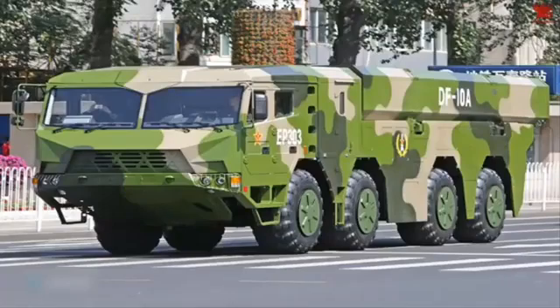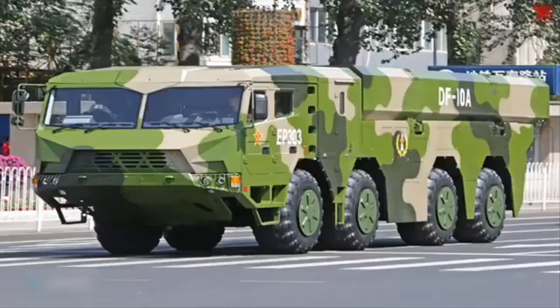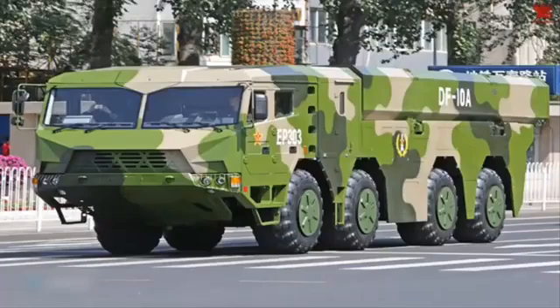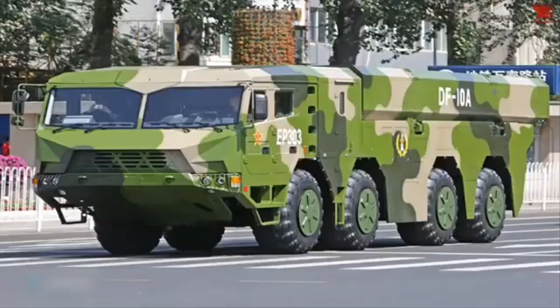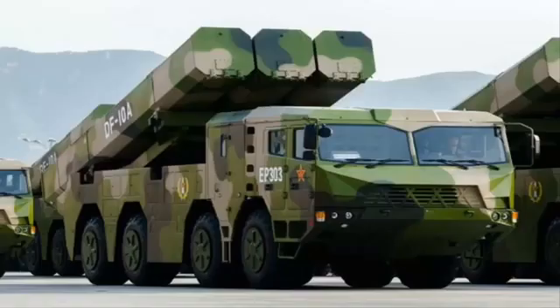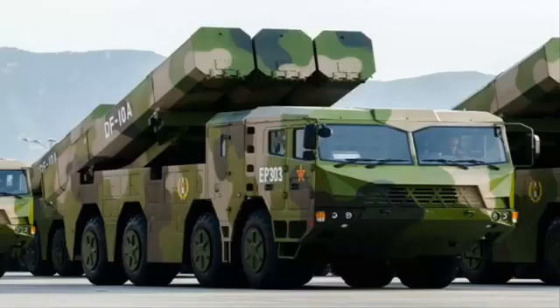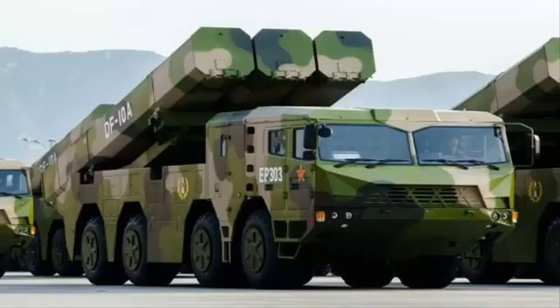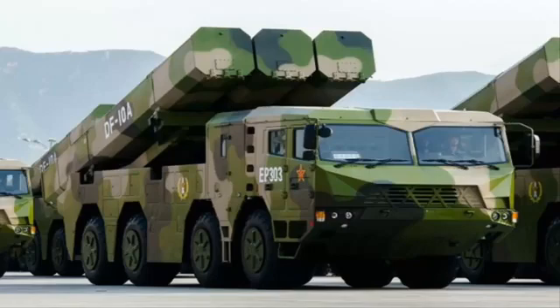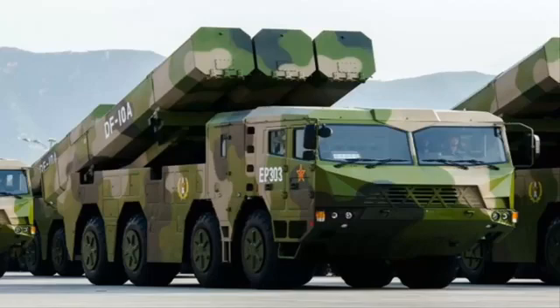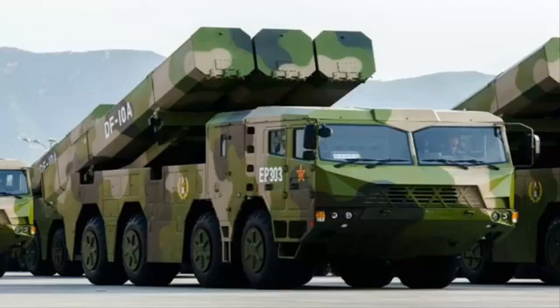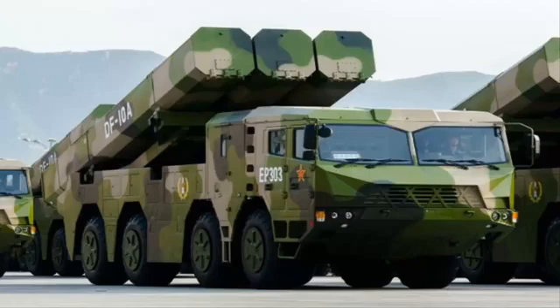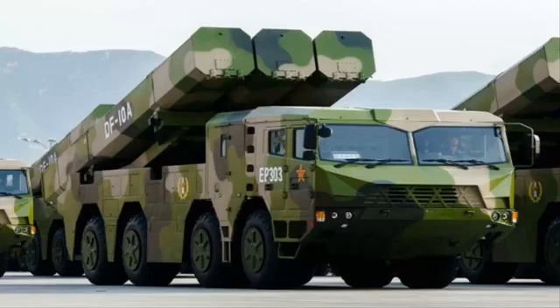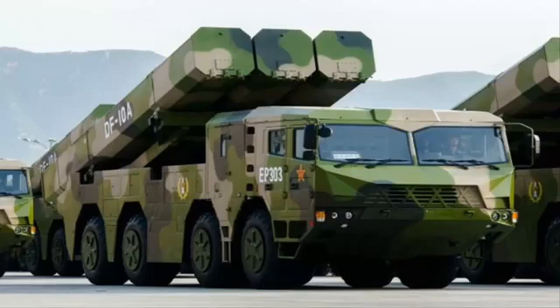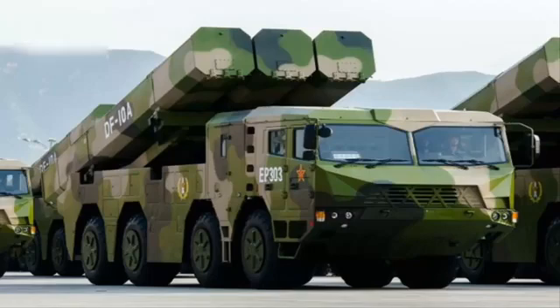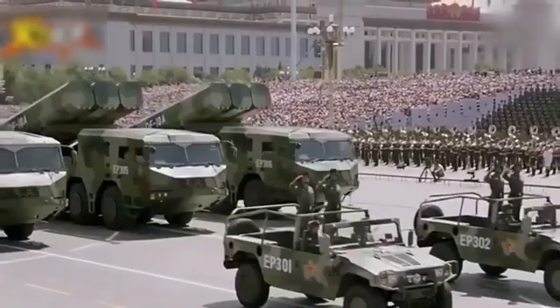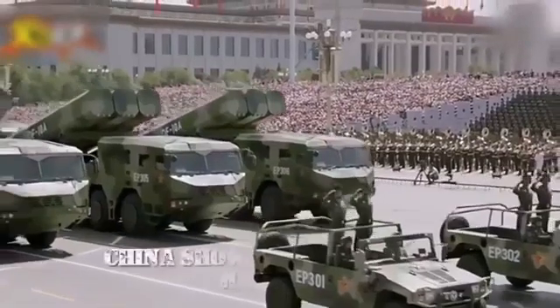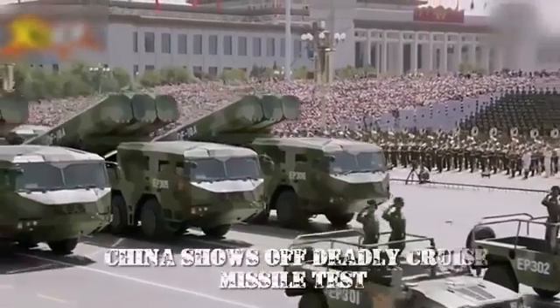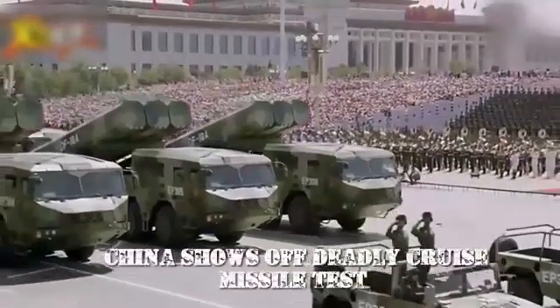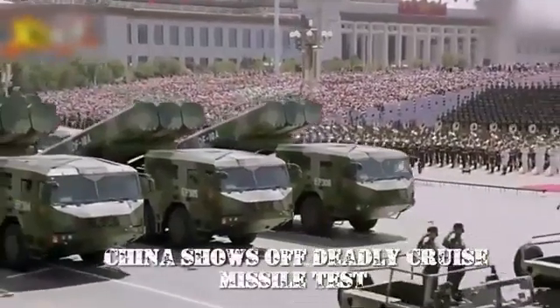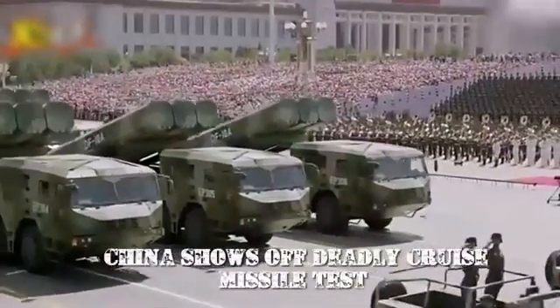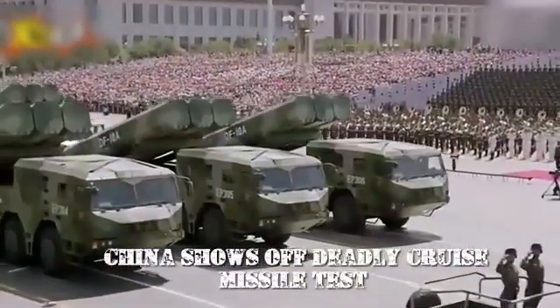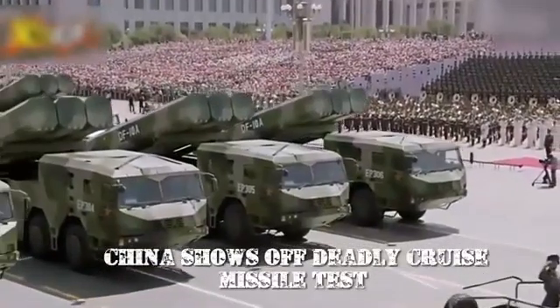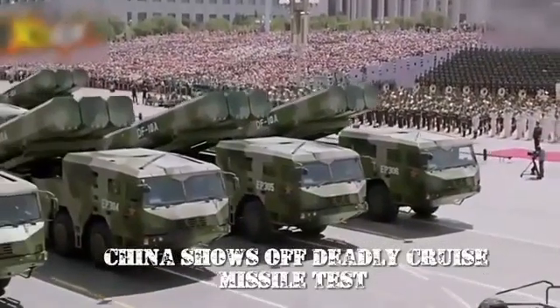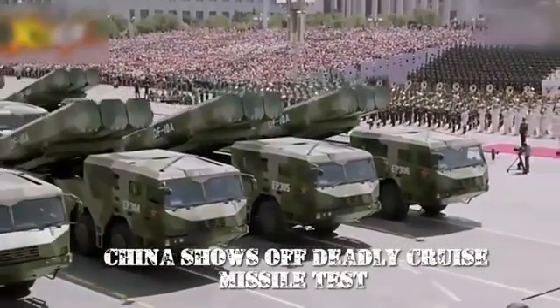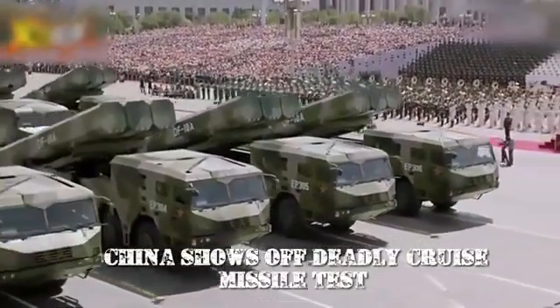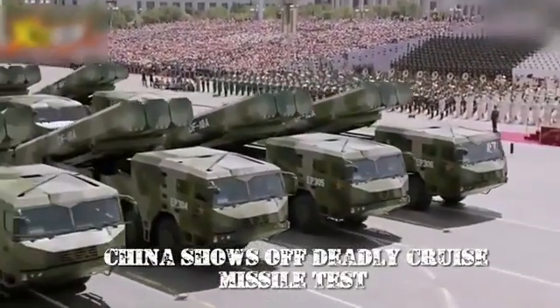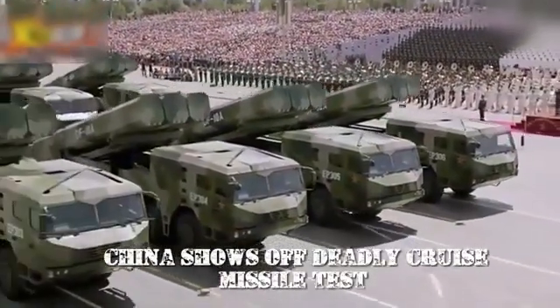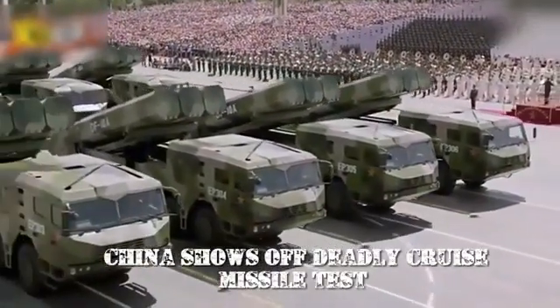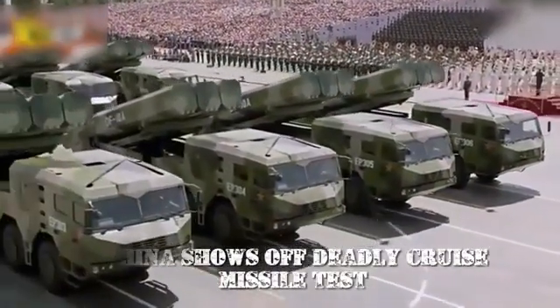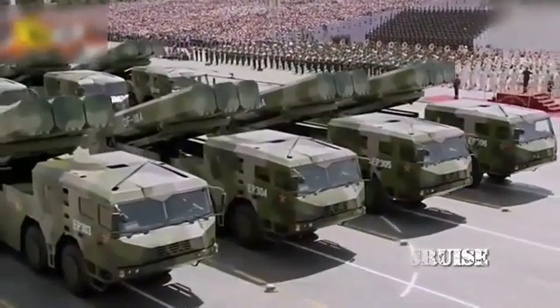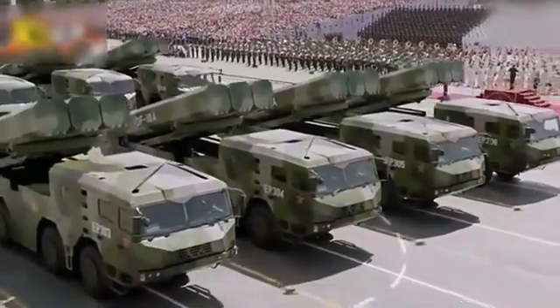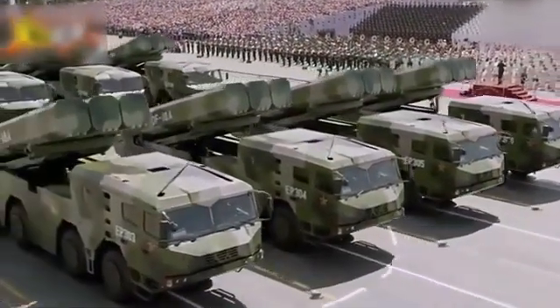China showcases its DF-10 cruise missile system. The DF-10 is a mobile, truck-mounted, ground-launched cruise missile with three long launch canisters mounted on the rear of an 8x8 truck chassis.